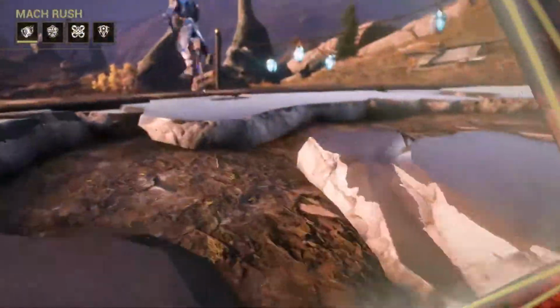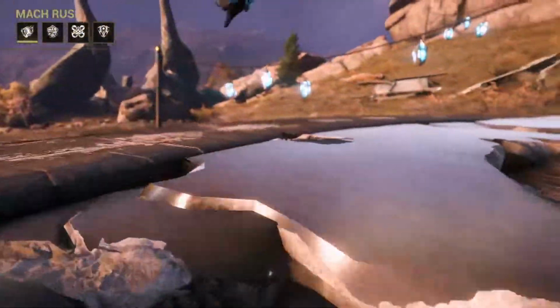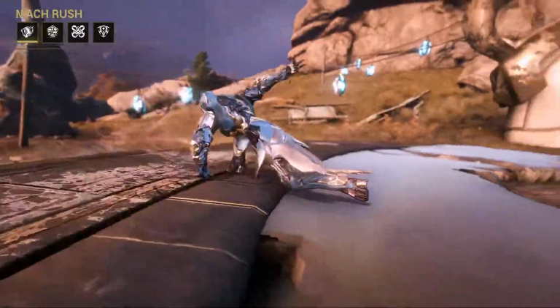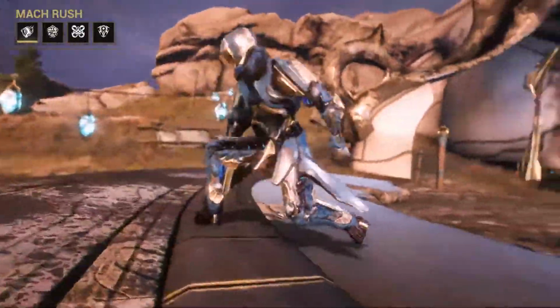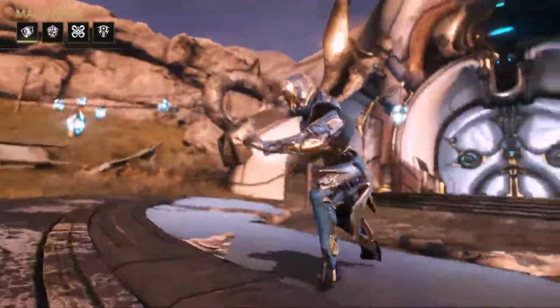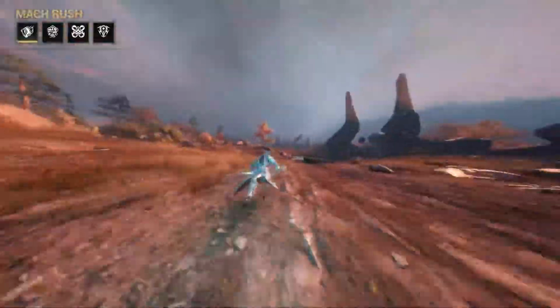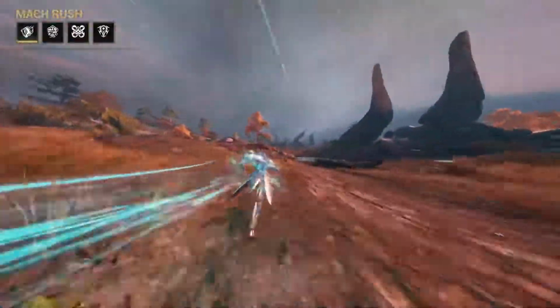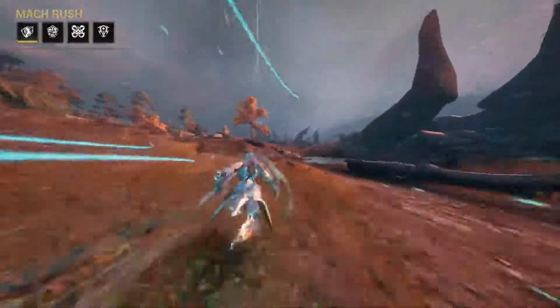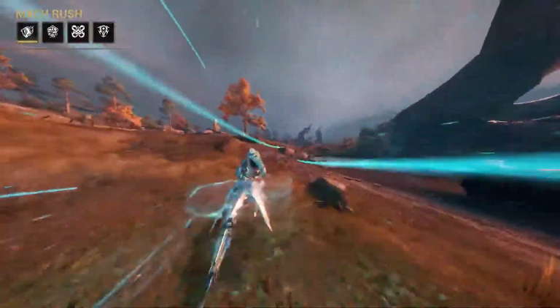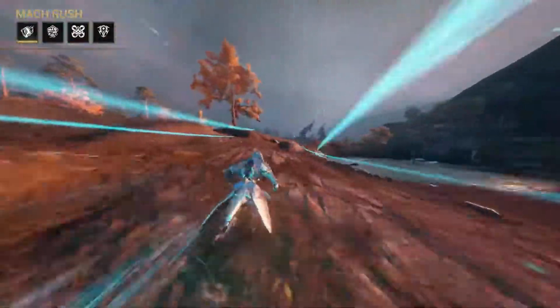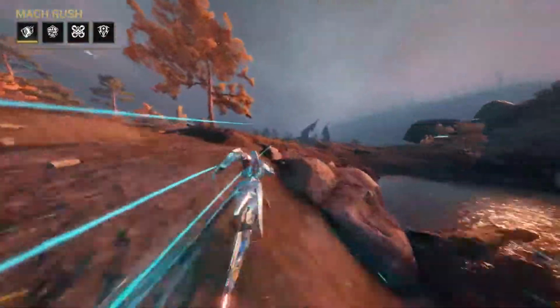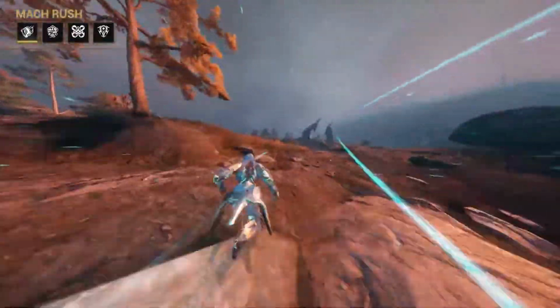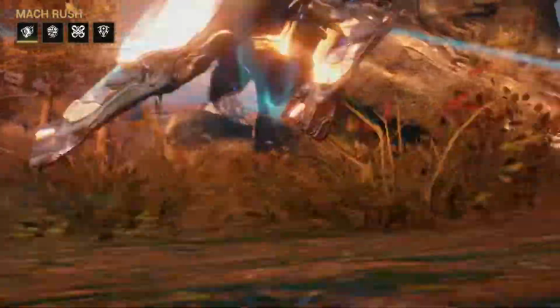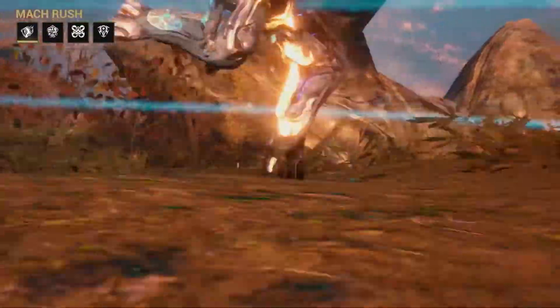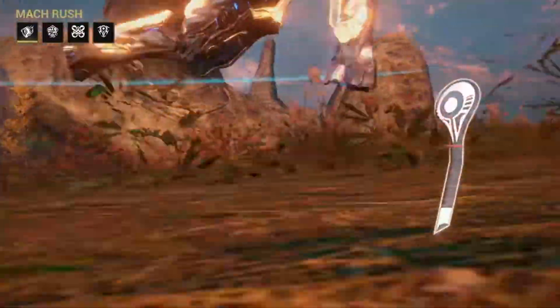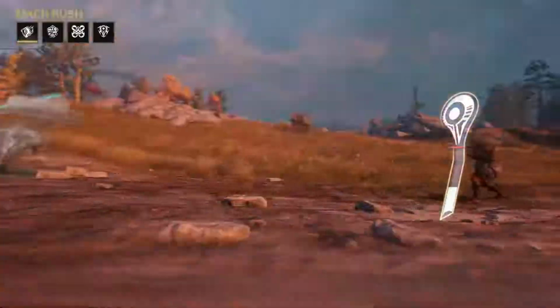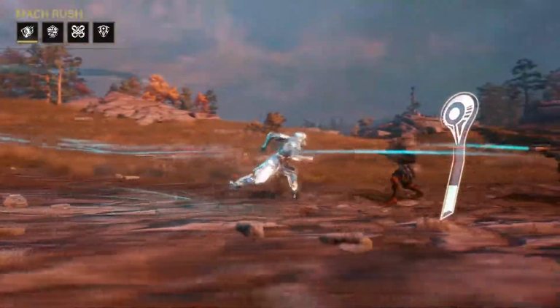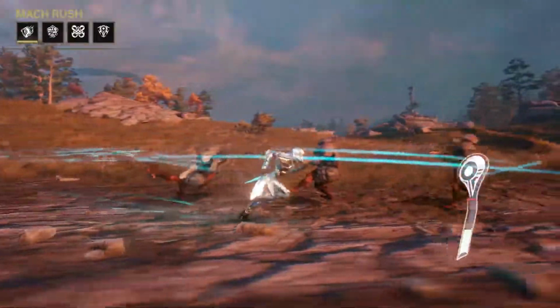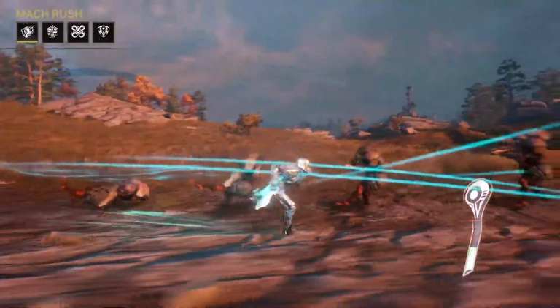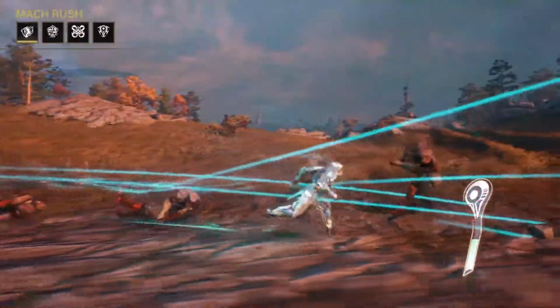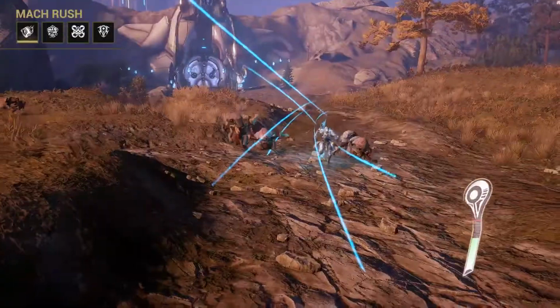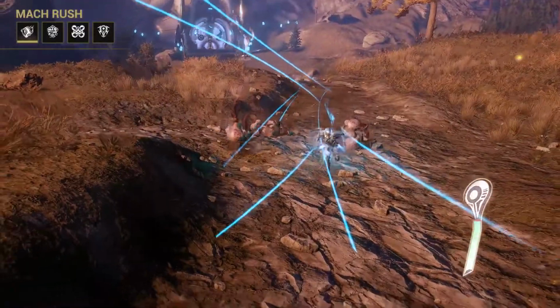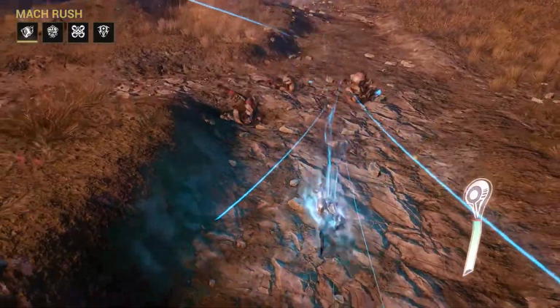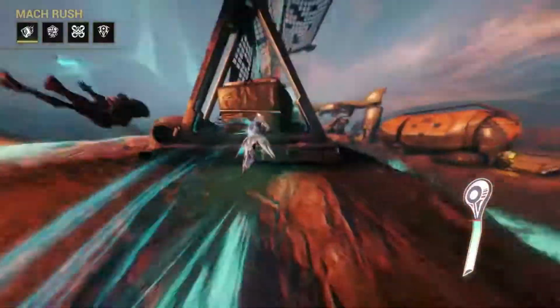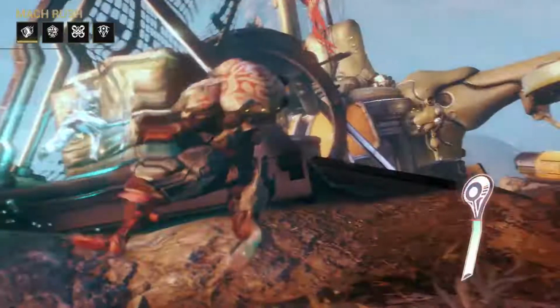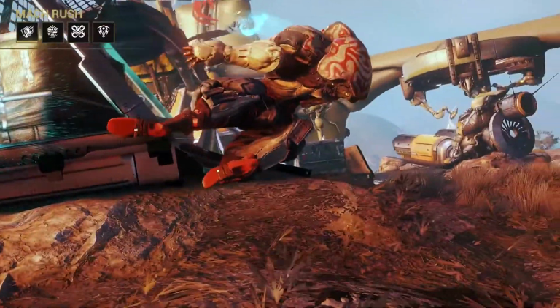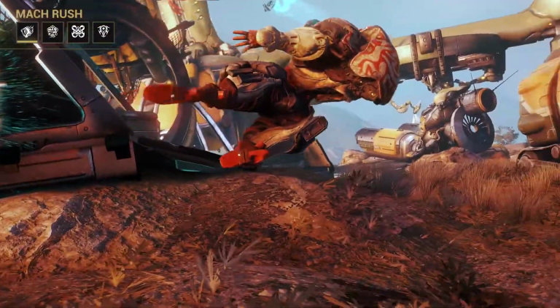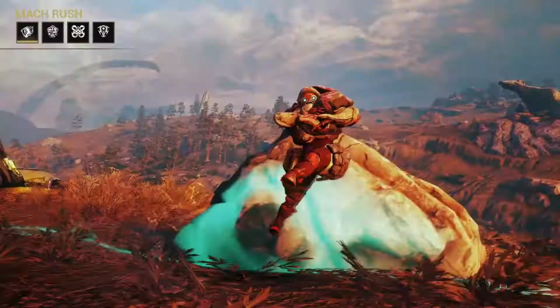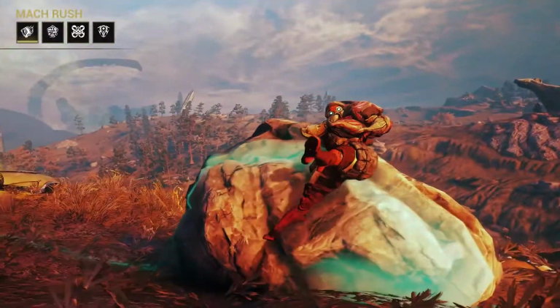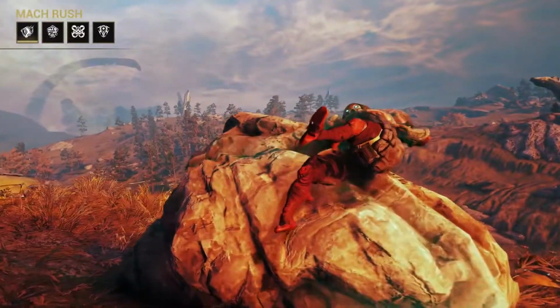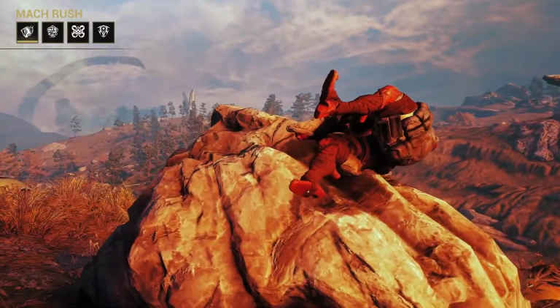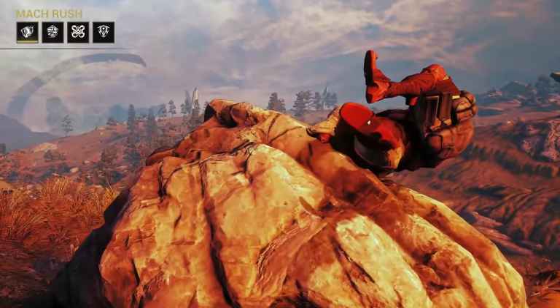Mach Rush thrusts Gauss forward in a short sprint burst or sustained rush, charging his battery and knocking out enemies as he passes. Crashing into solid objects releases a shockwave of kinetic energy.